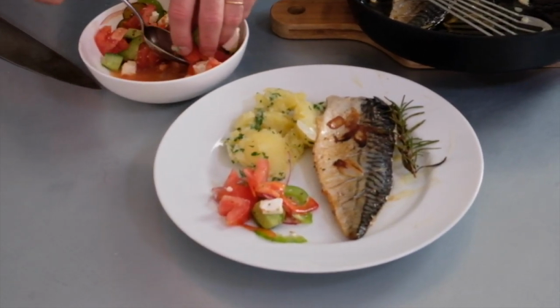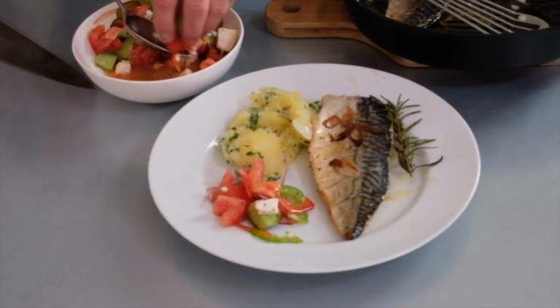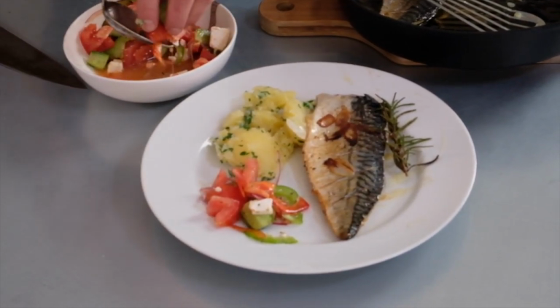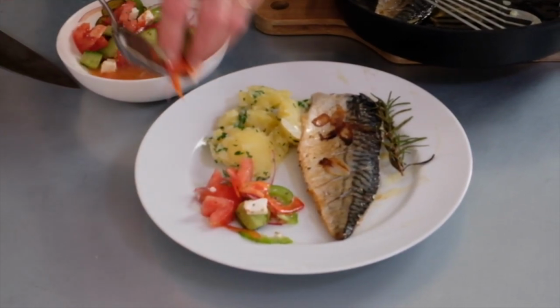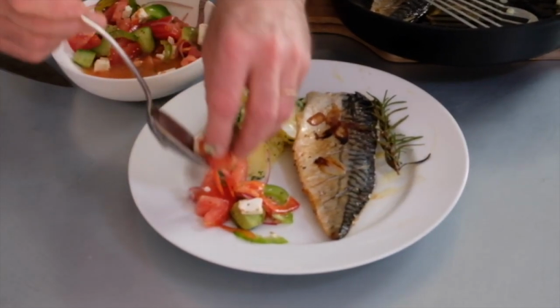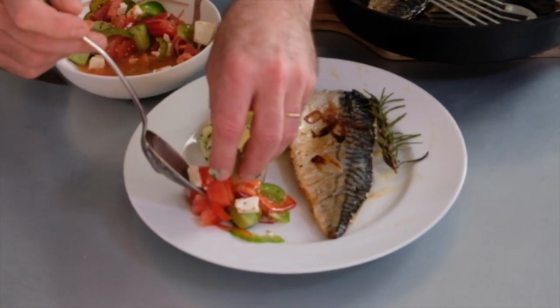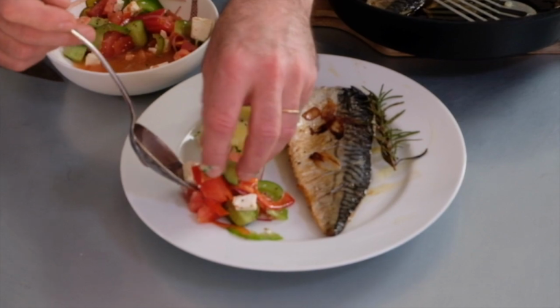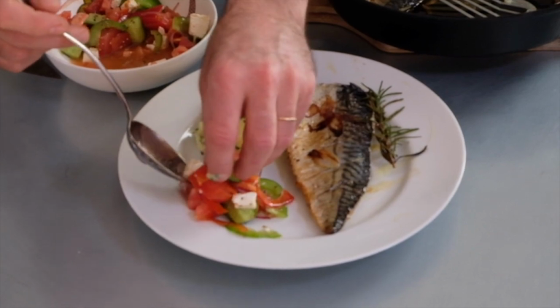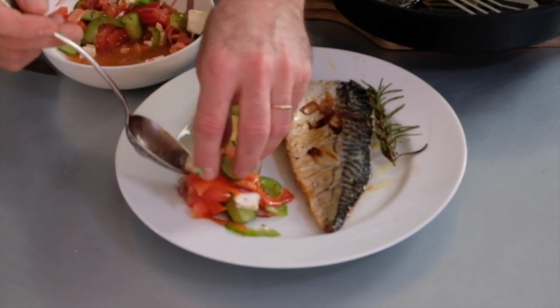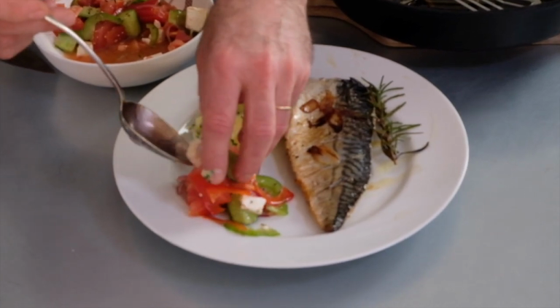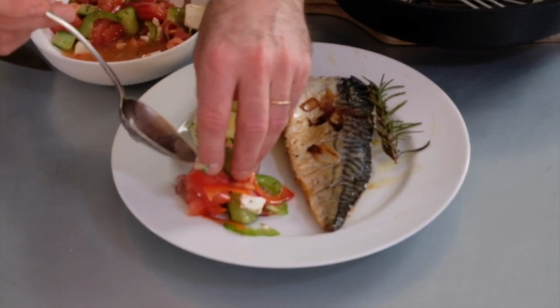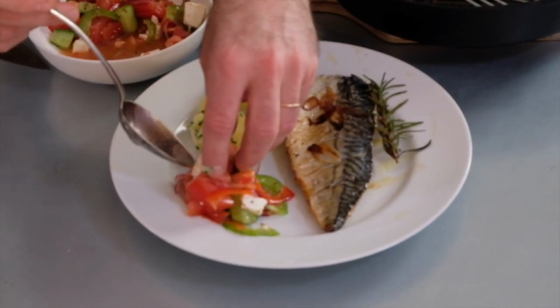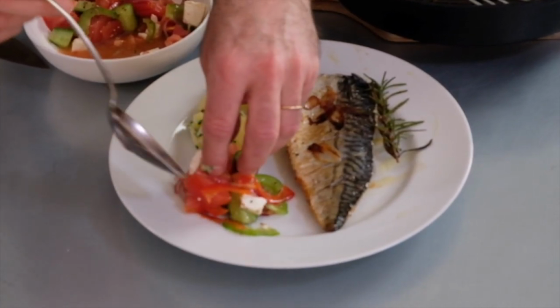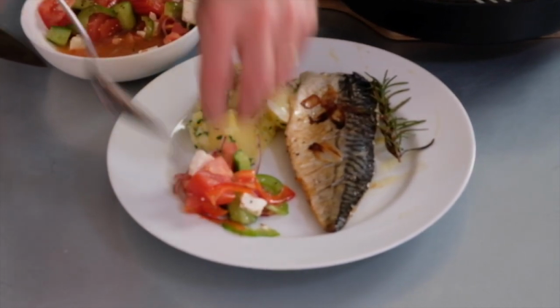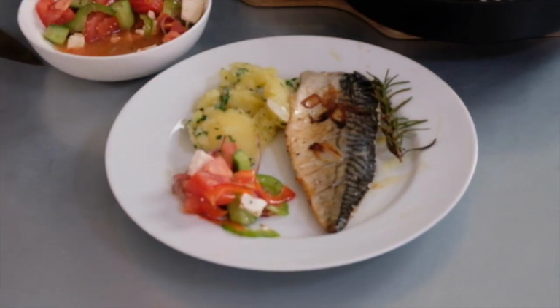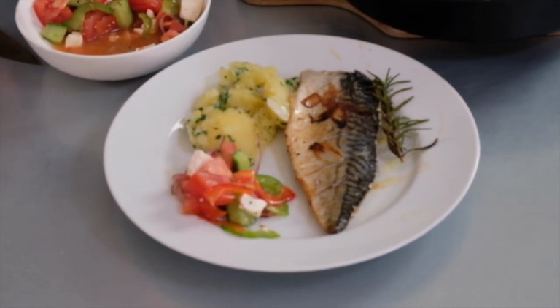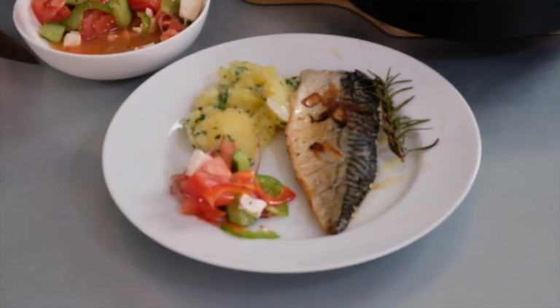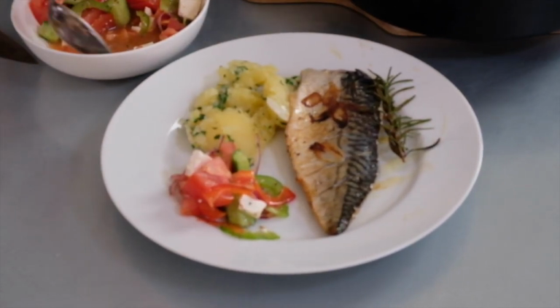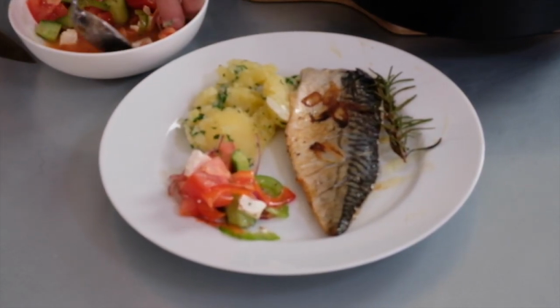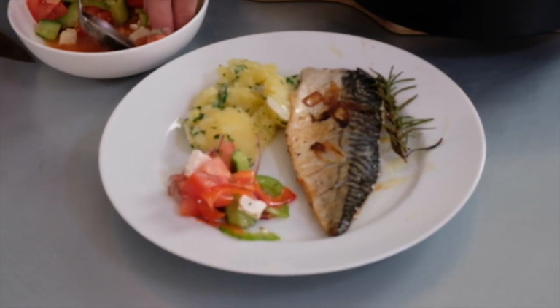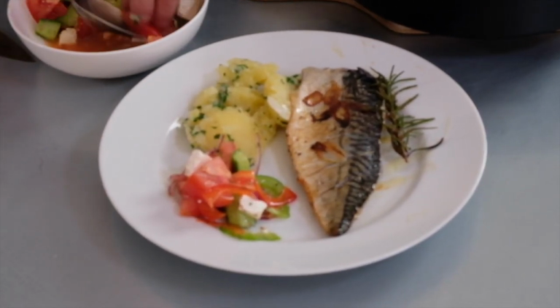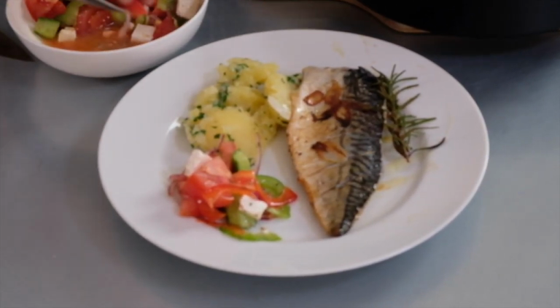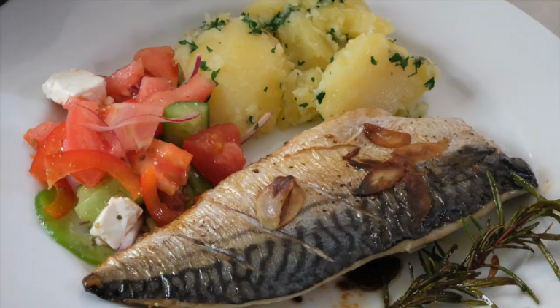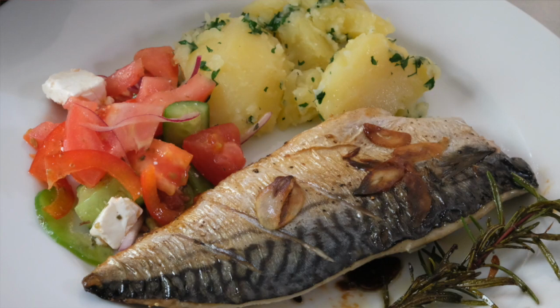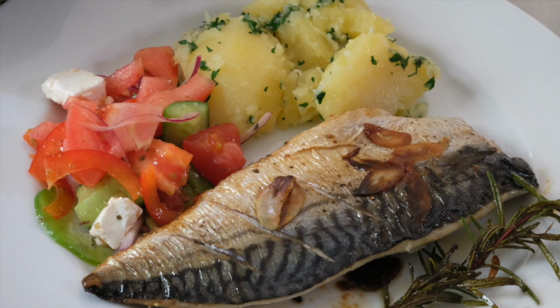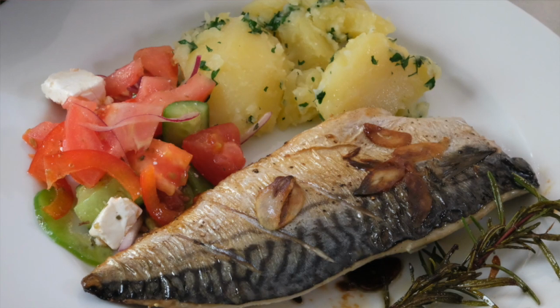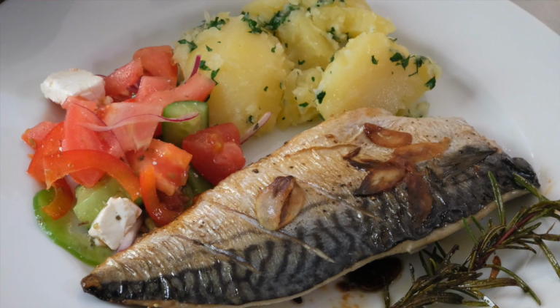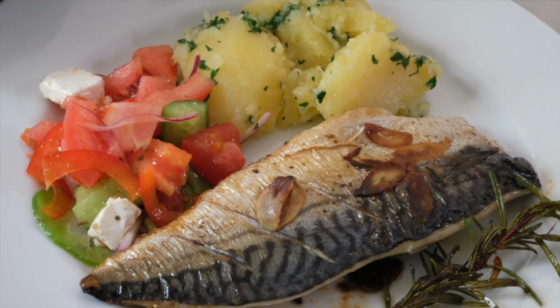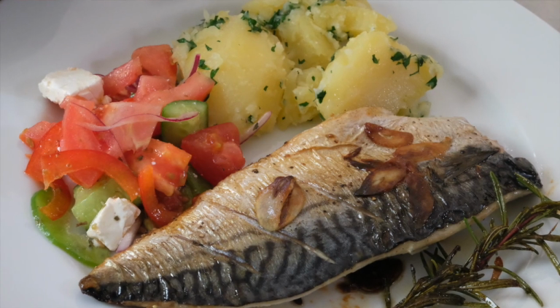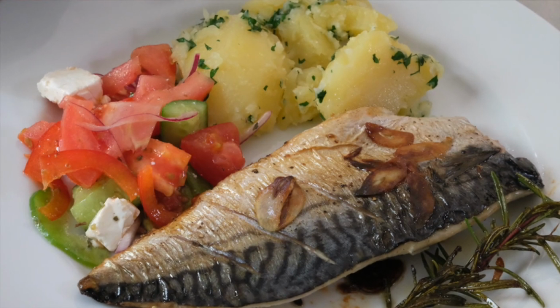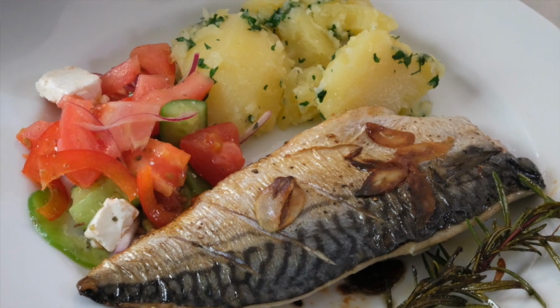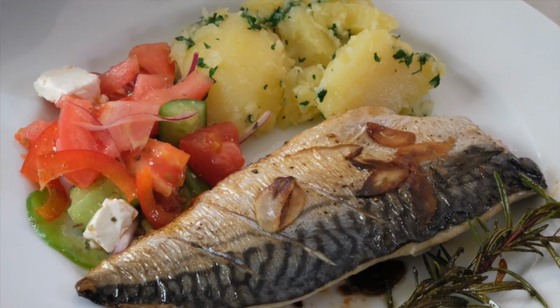A beautiful lunch here of mackerel with garlic, lemon, and rosemary. Enjoy!